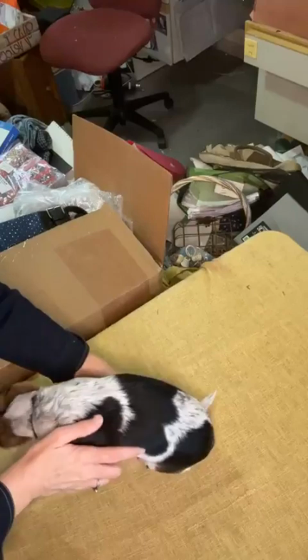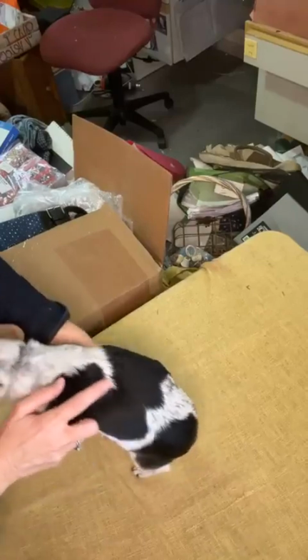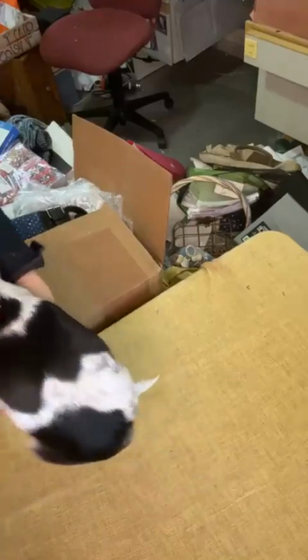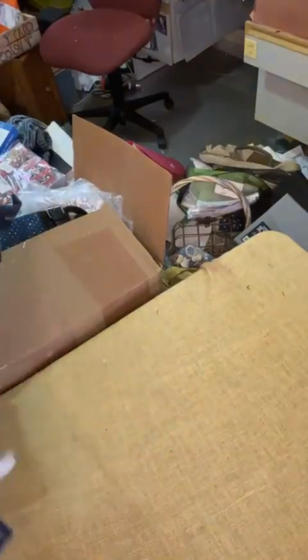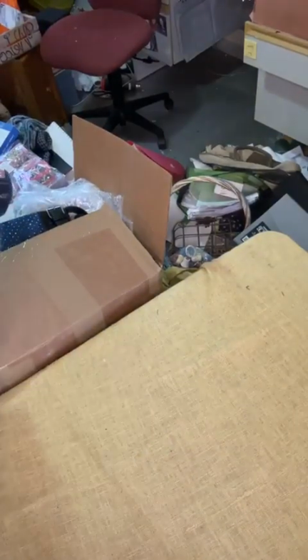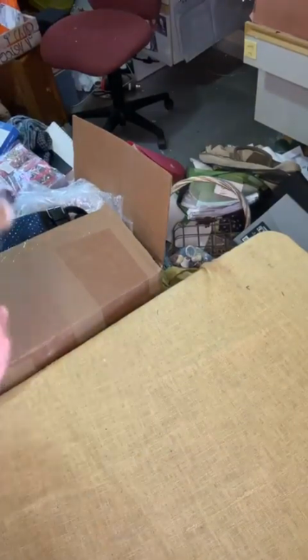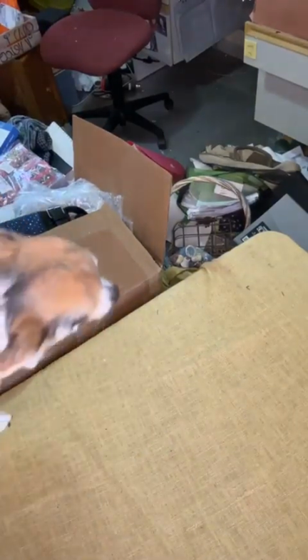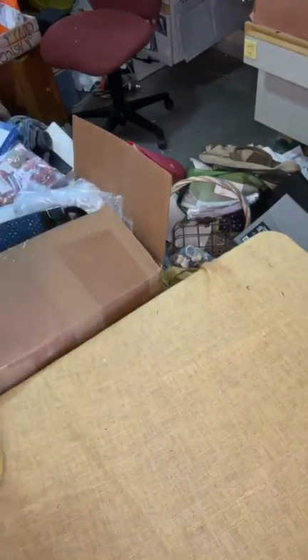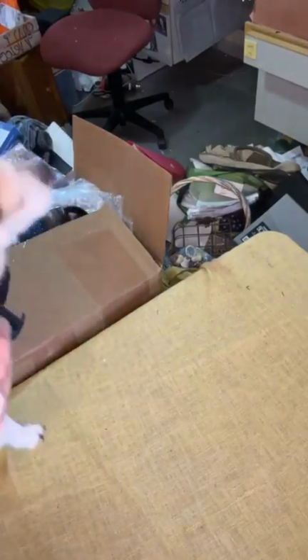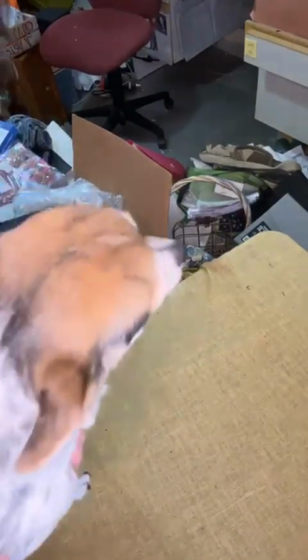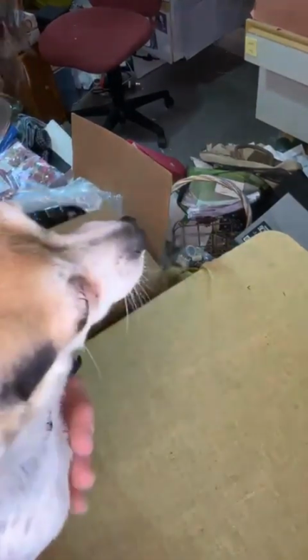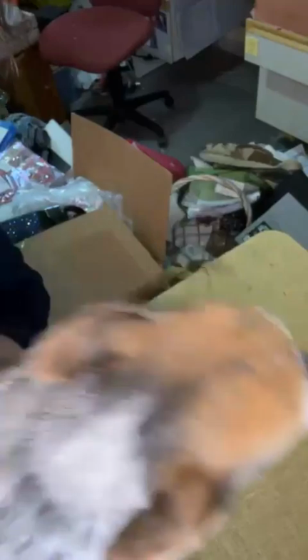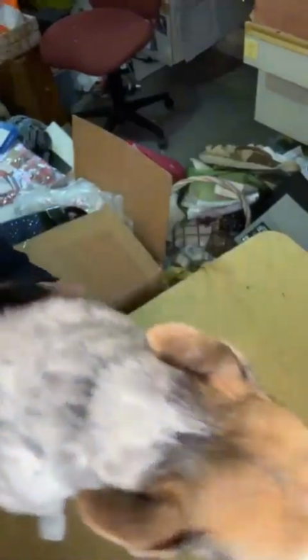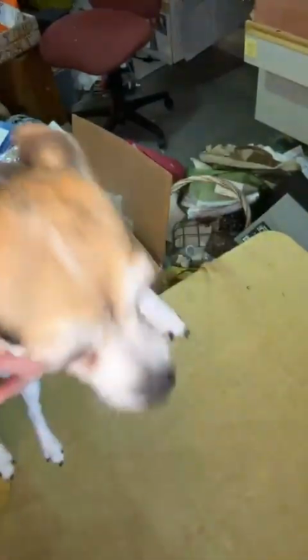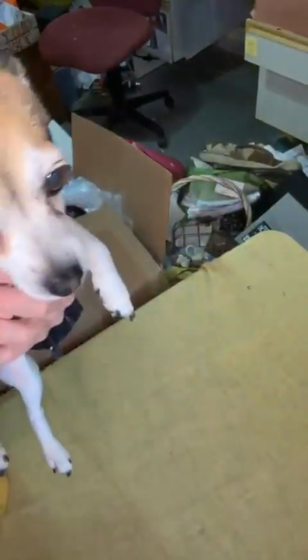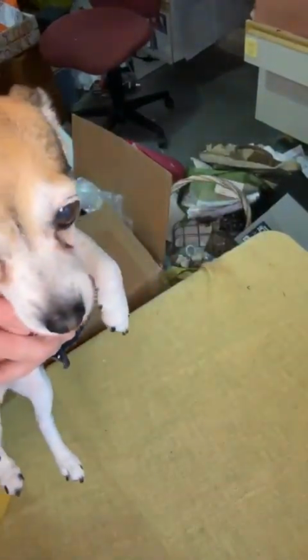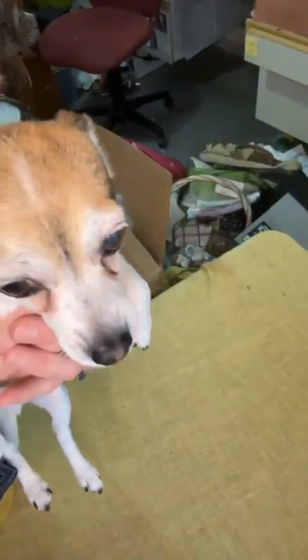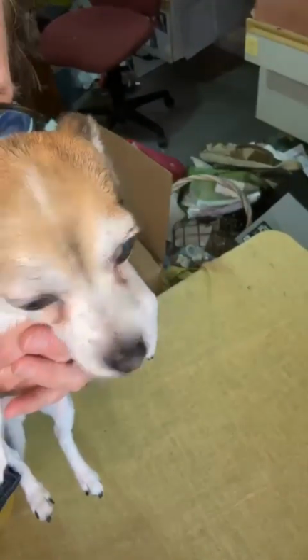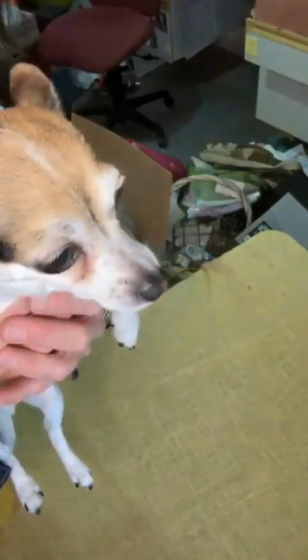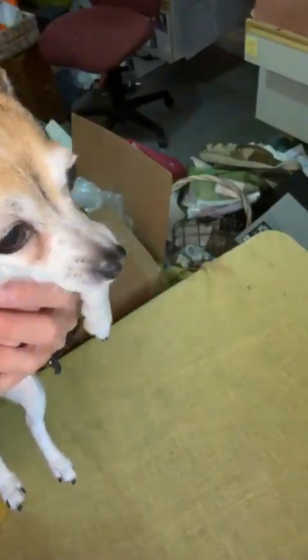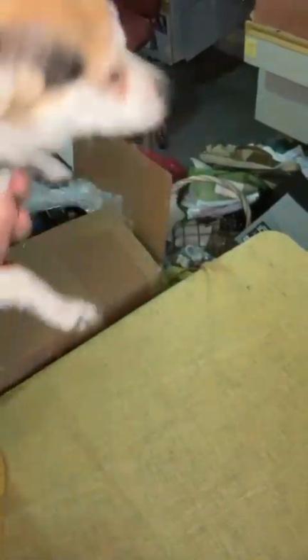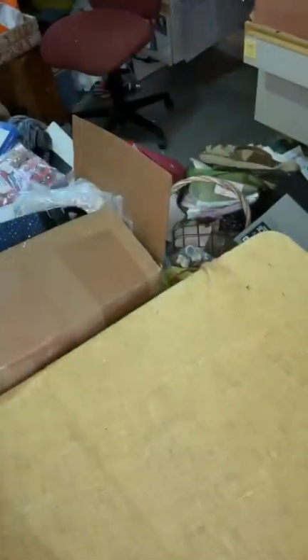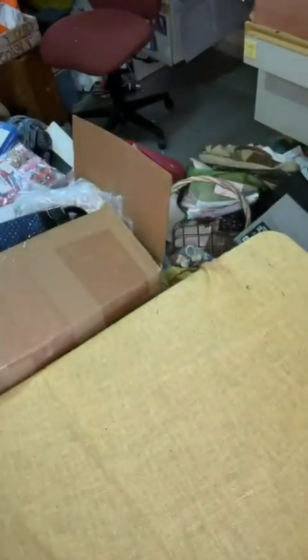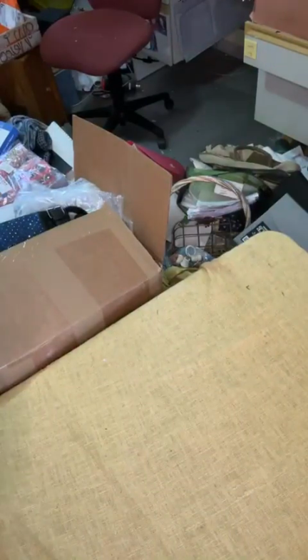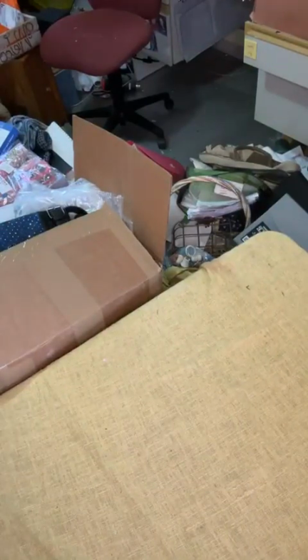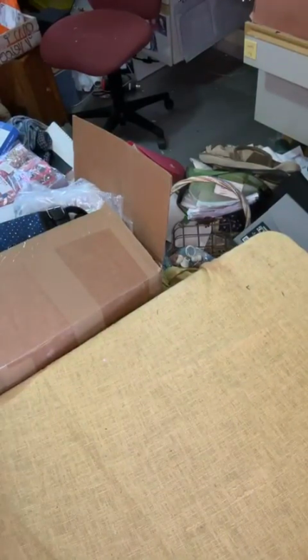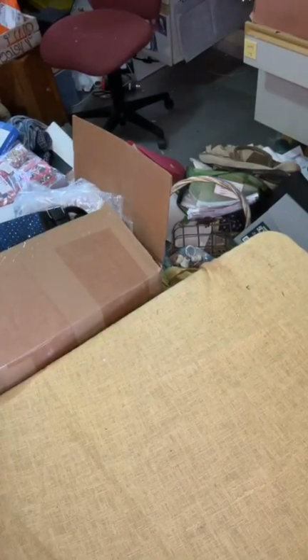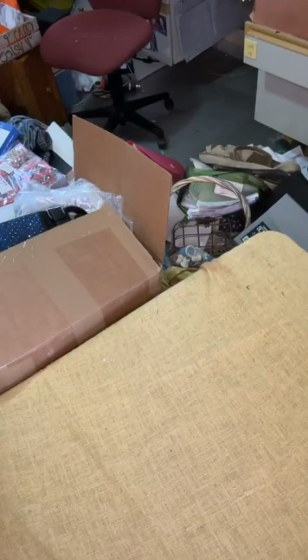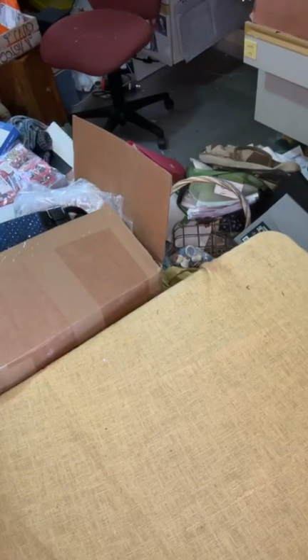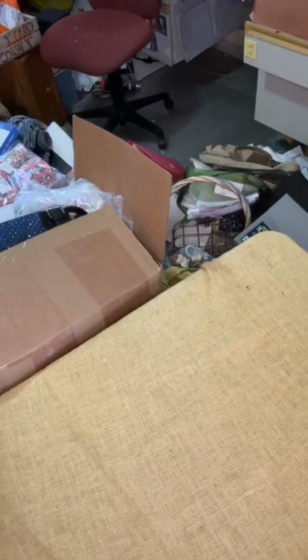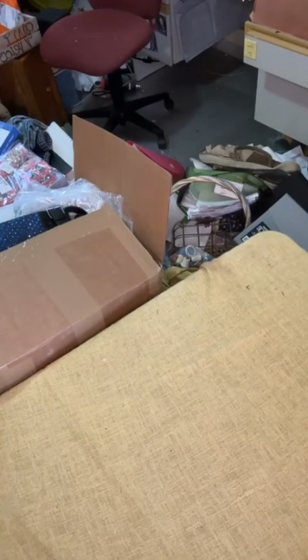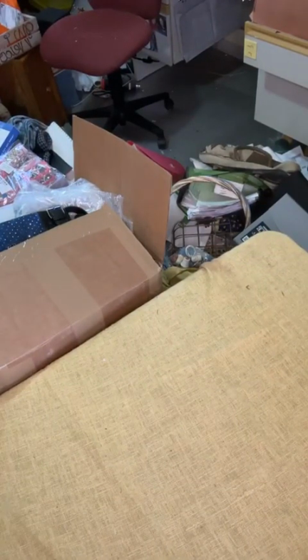Hi. Tito decided he wants to get in on the action. Say hi, everybody. My name's Tito. These are little chihuahuas. They're very unique. He's going to help me.